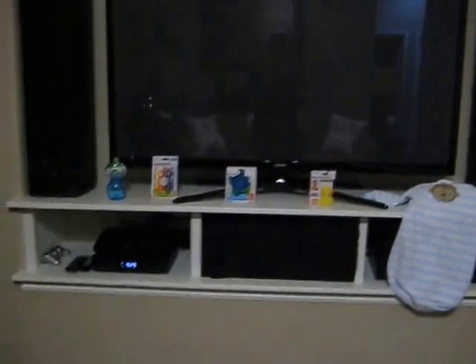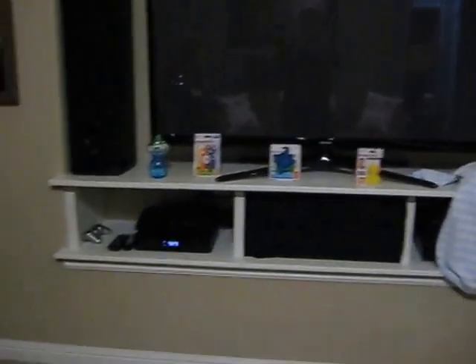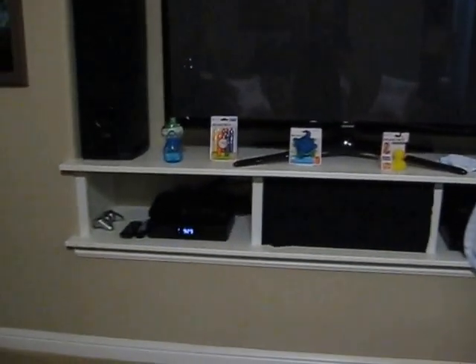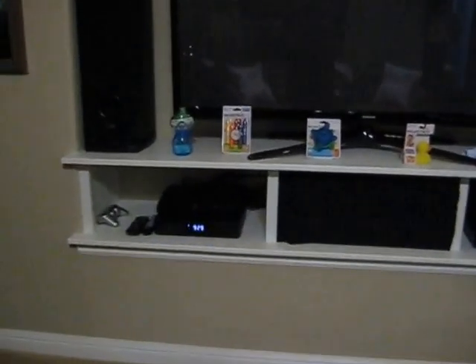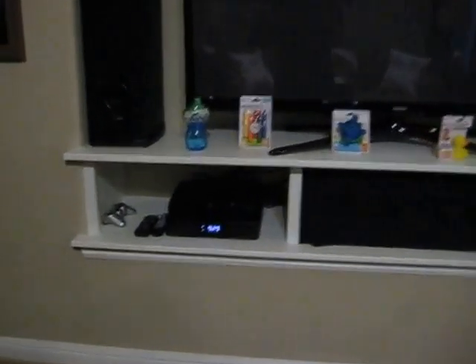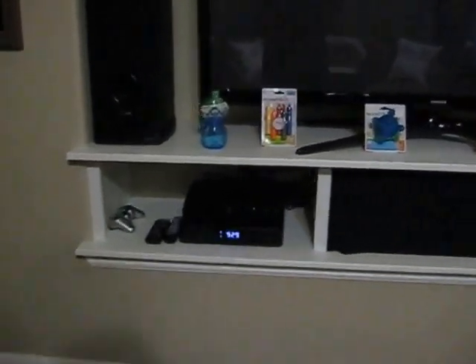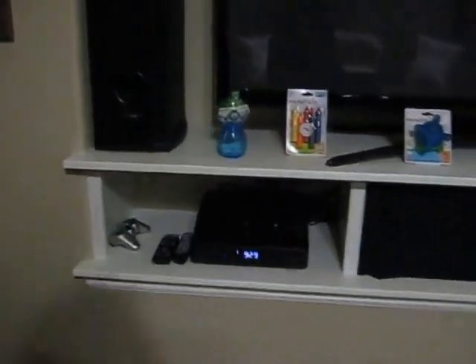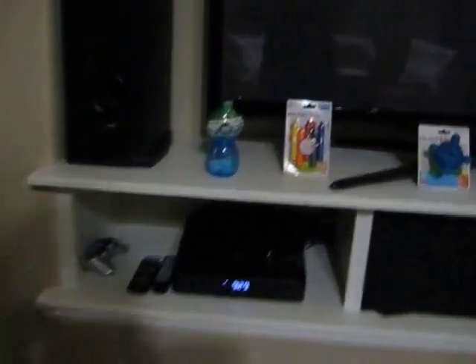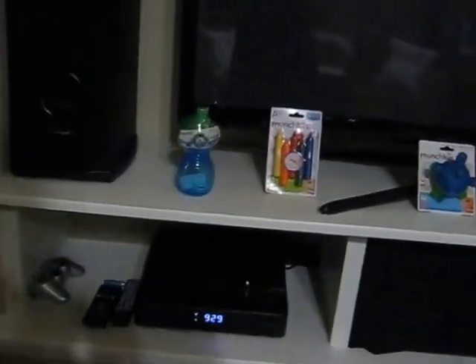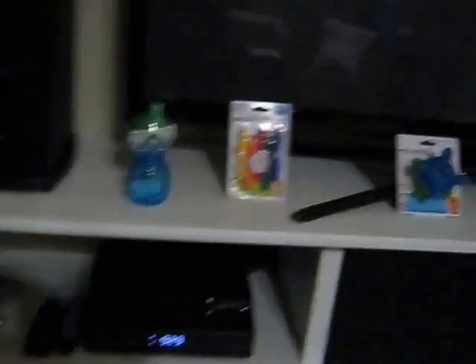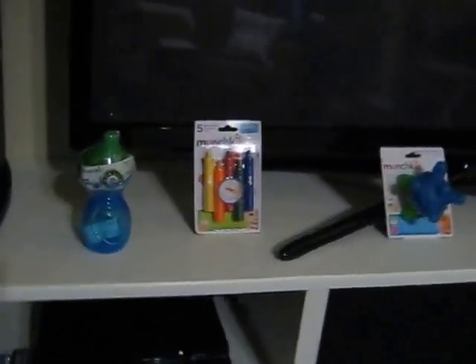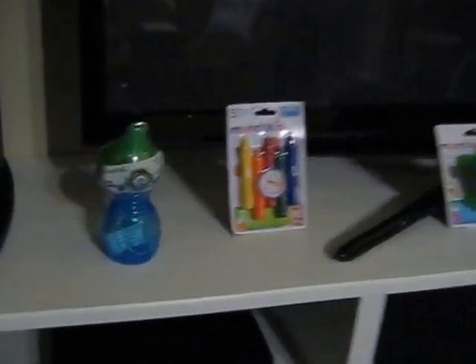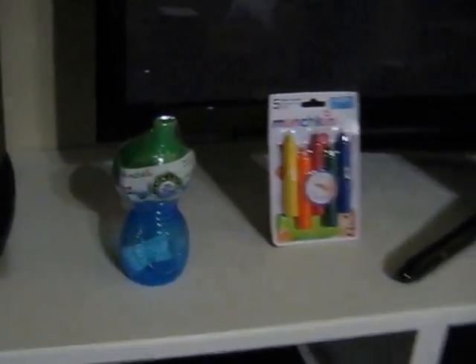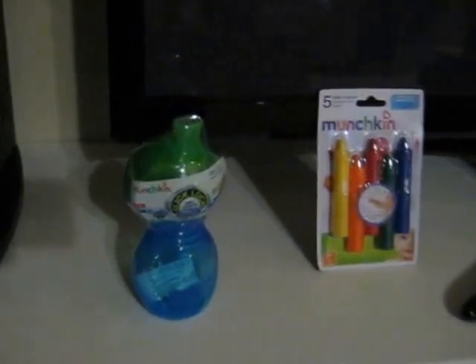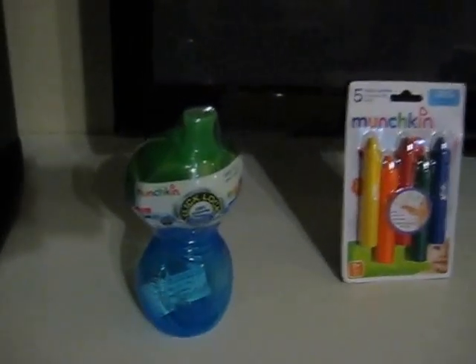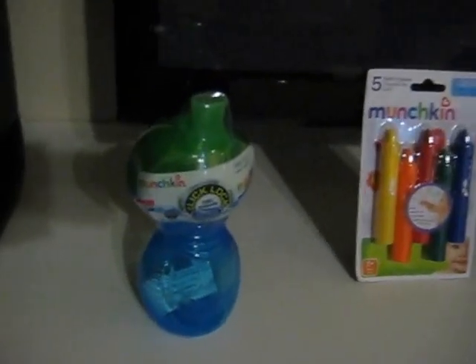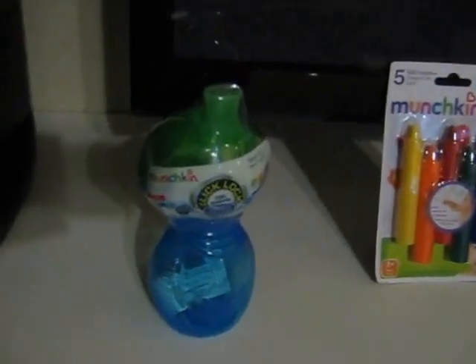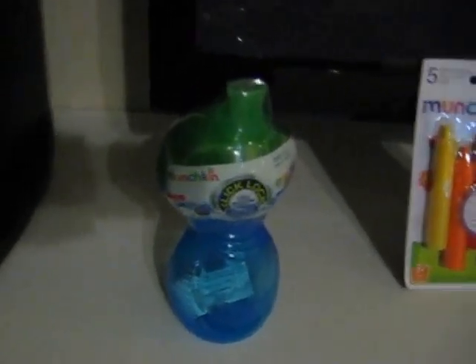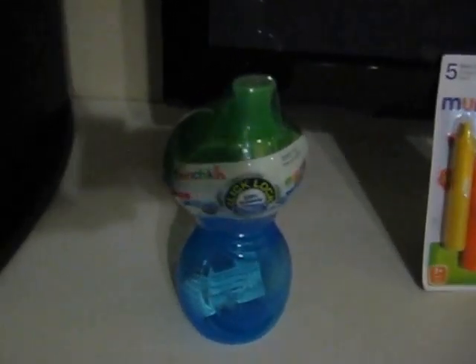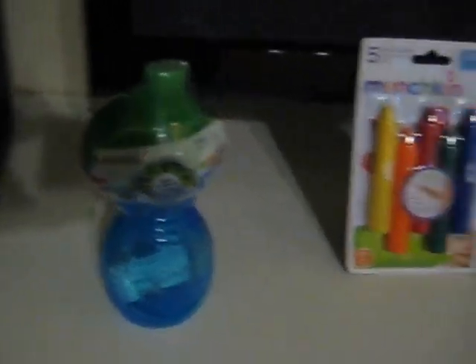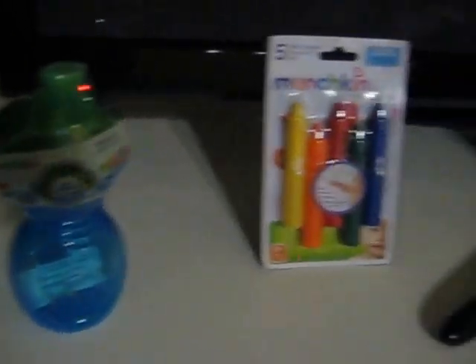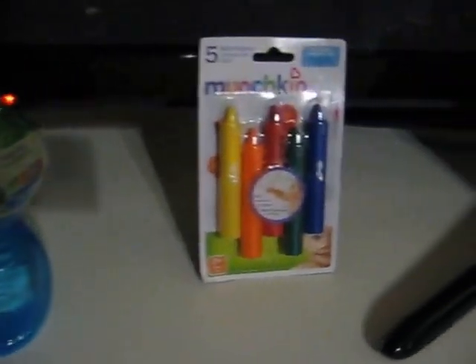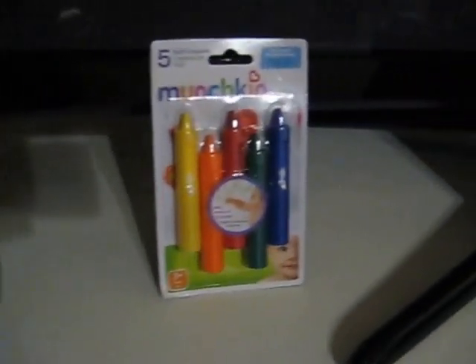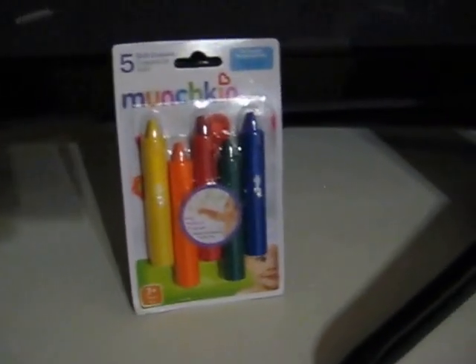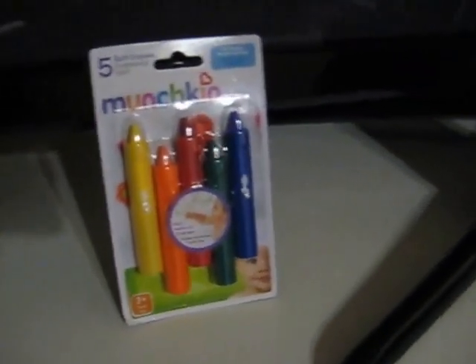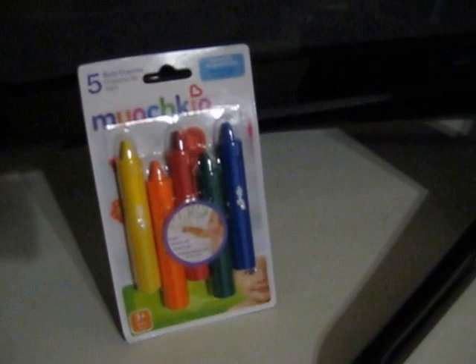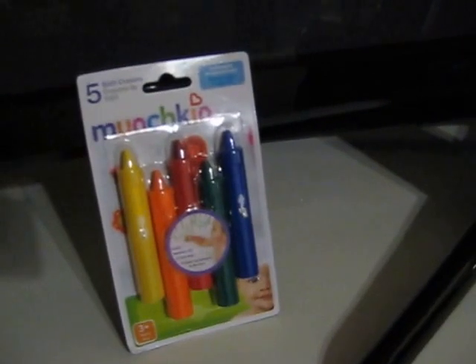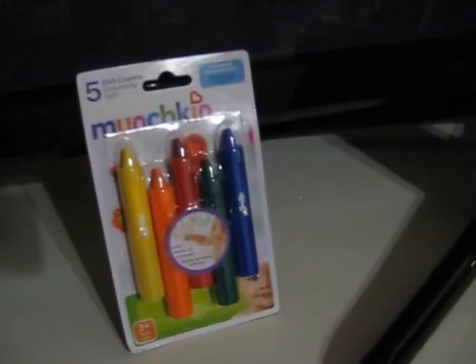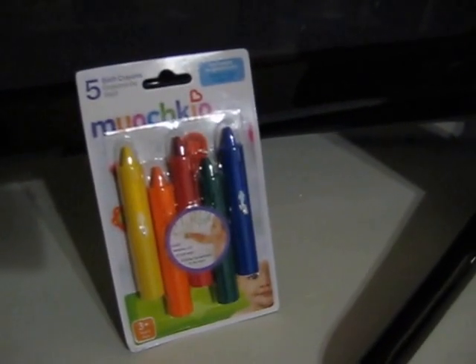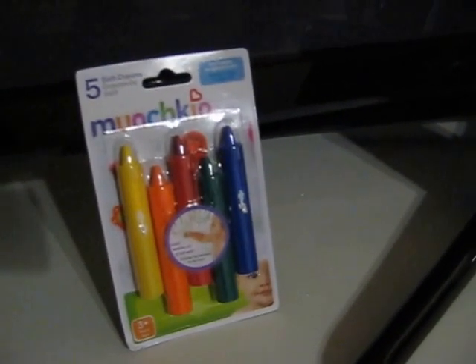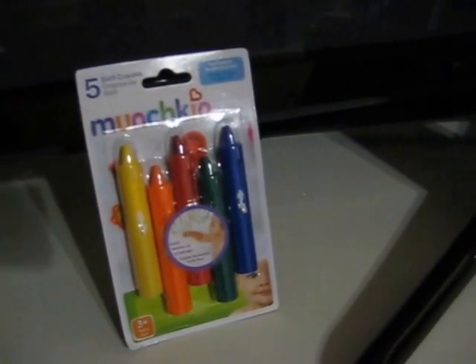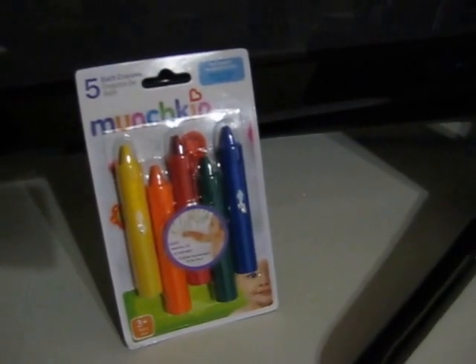Sure, Bob. First up here we have the Munchkin Sippy Cup with Click Lock Leak Proof Technology. Second, we have the Munchkin Set of 5 Bath Crayons in a variety of colors to encourage imagination.